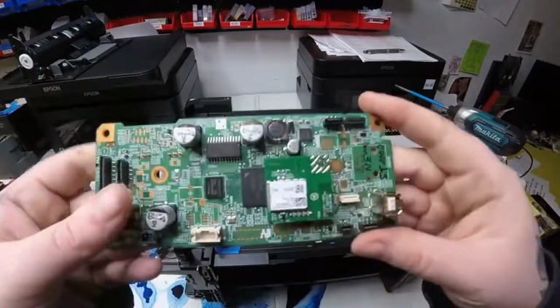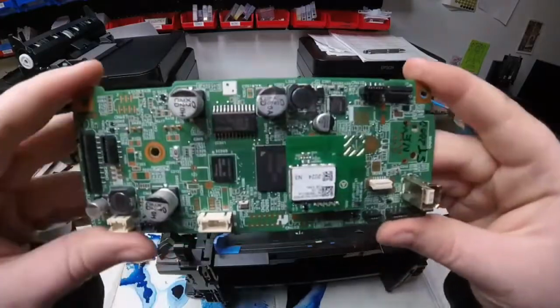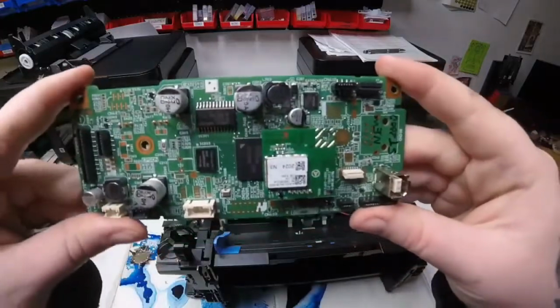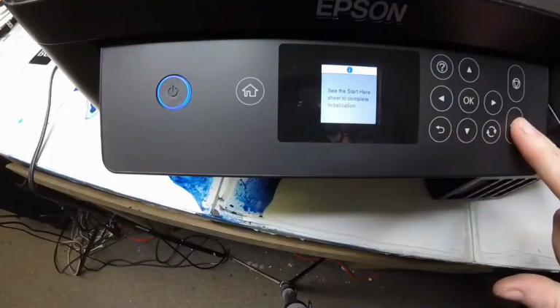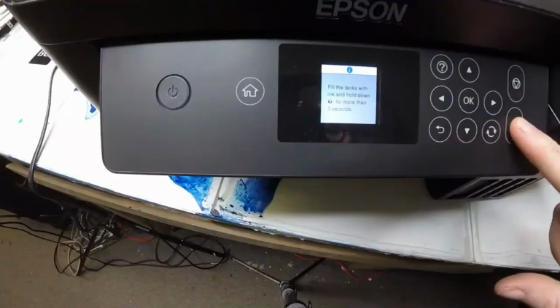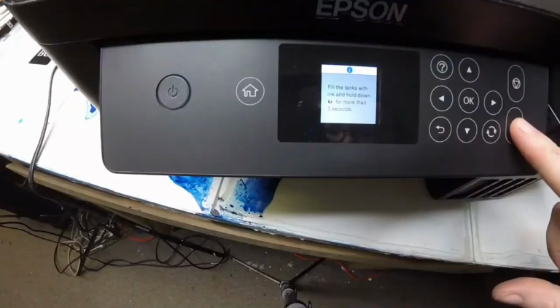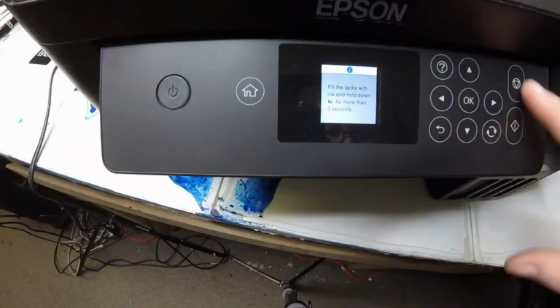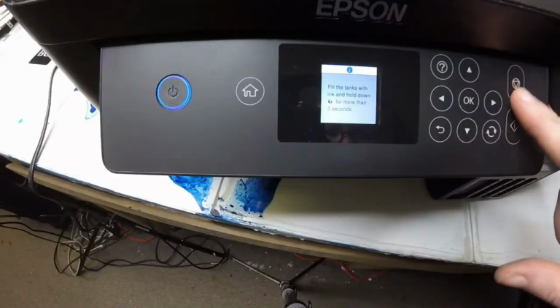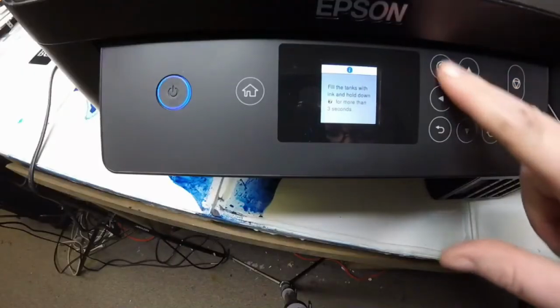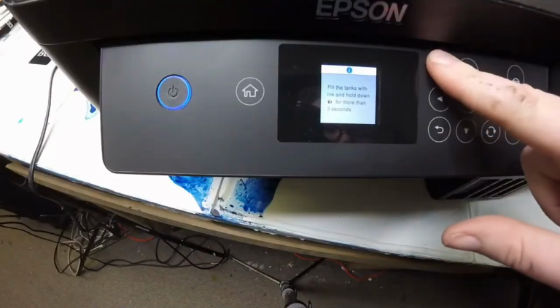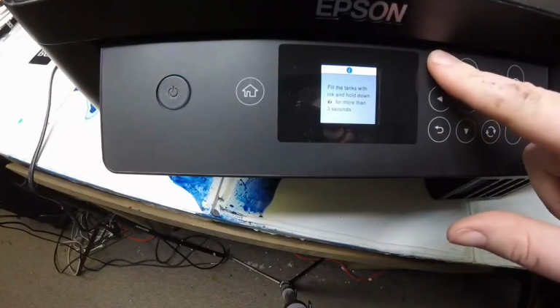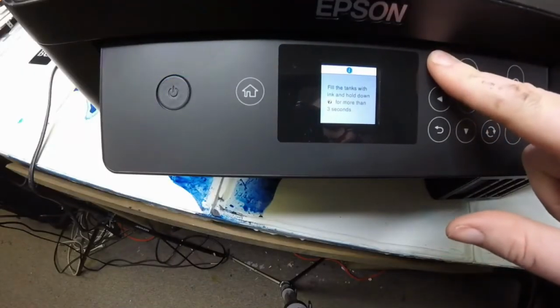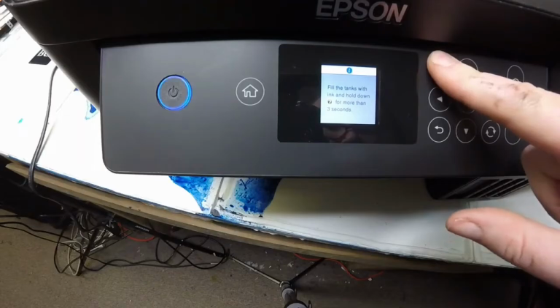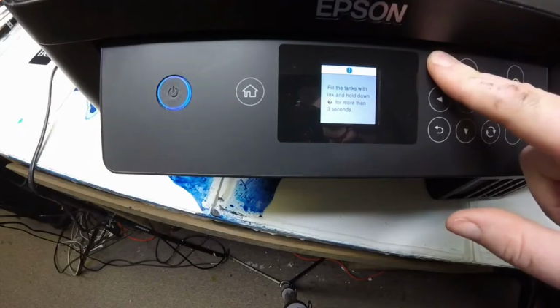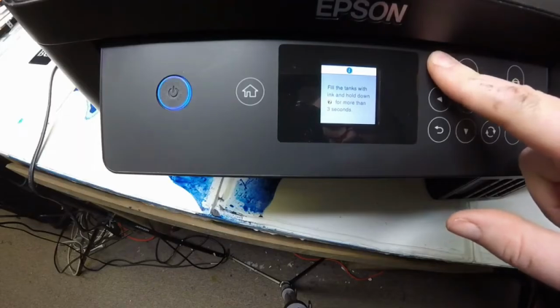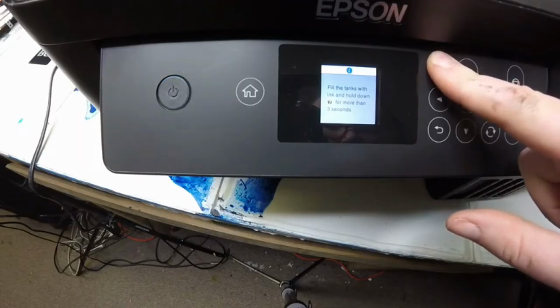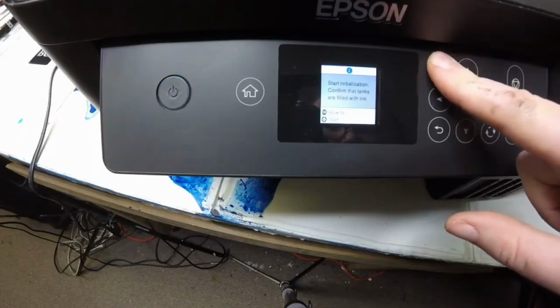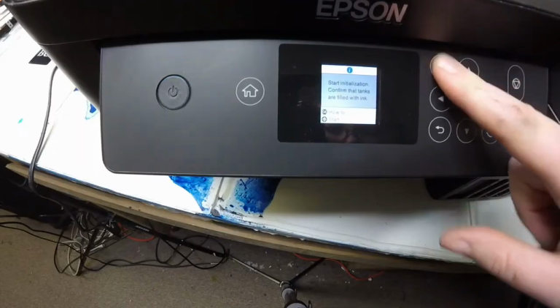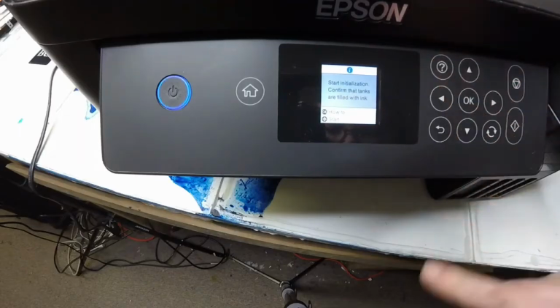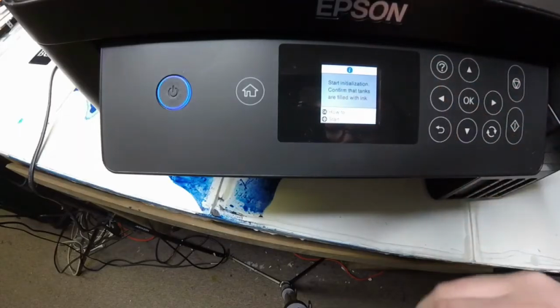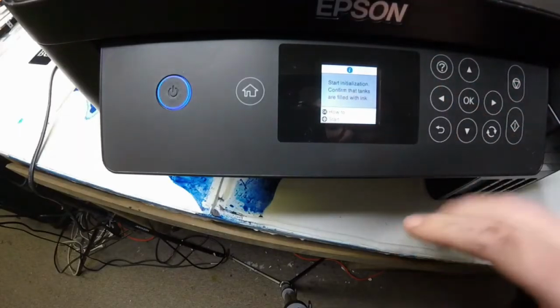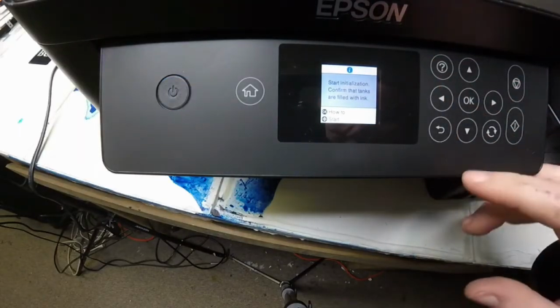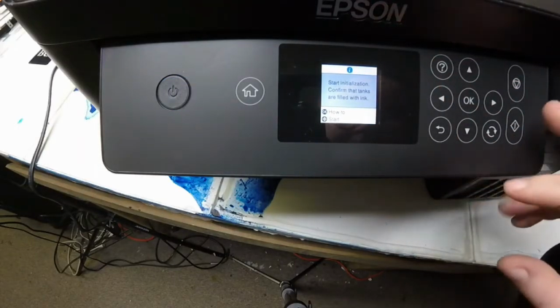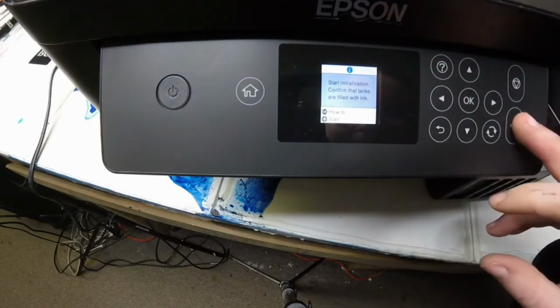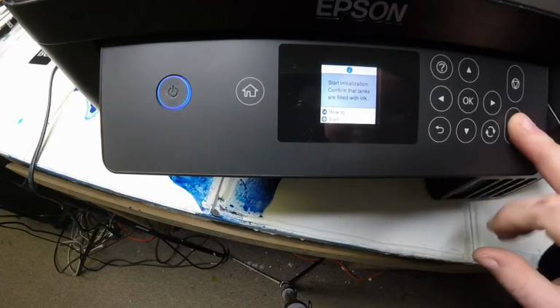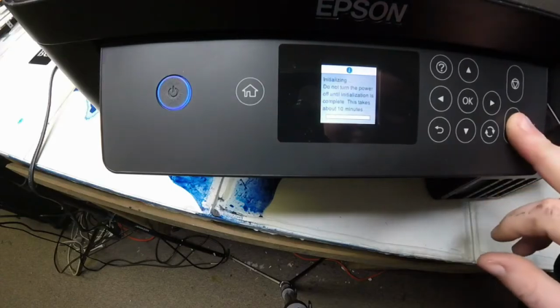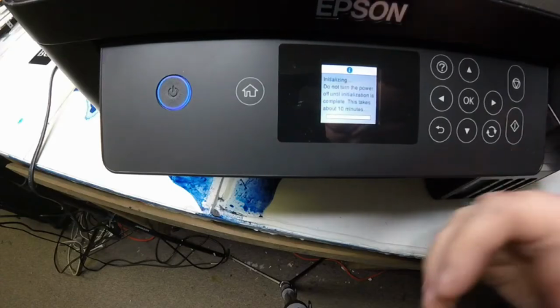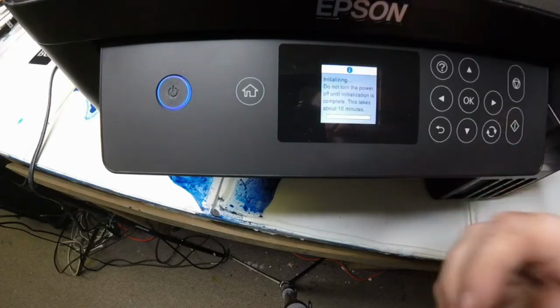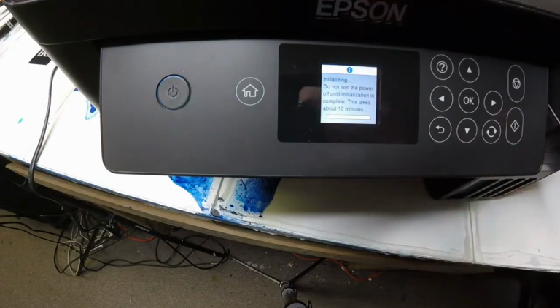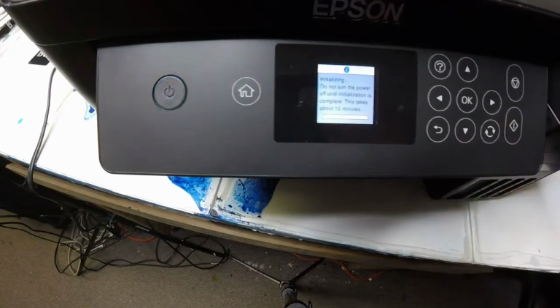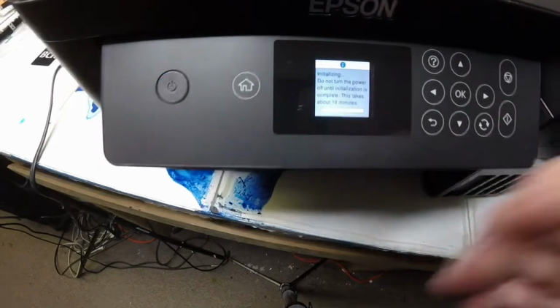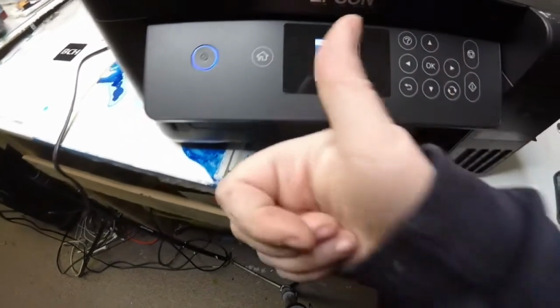So put it back in. Follow the steps backwards as to how we took it apart. I'm setting it back up and I didn't get that error — no Wi-Fi error. So we got it working again. Happy printing, everyone.